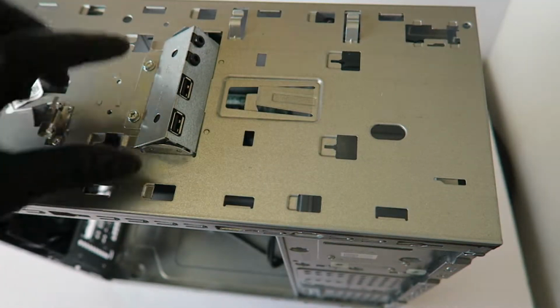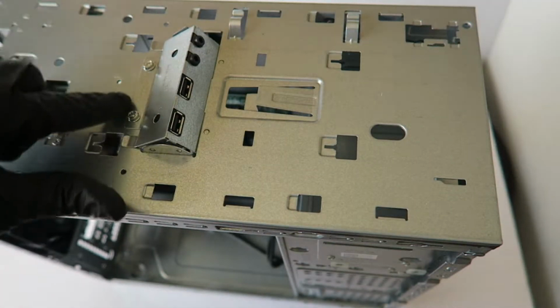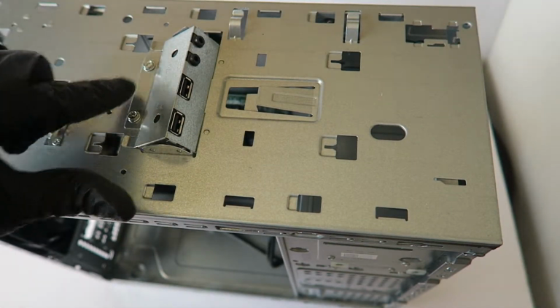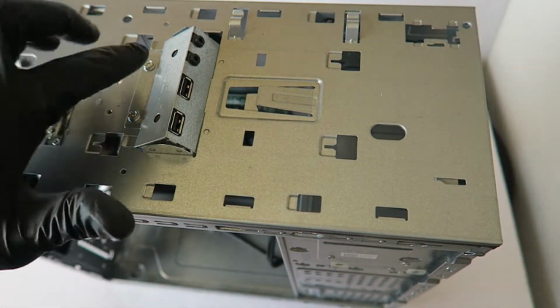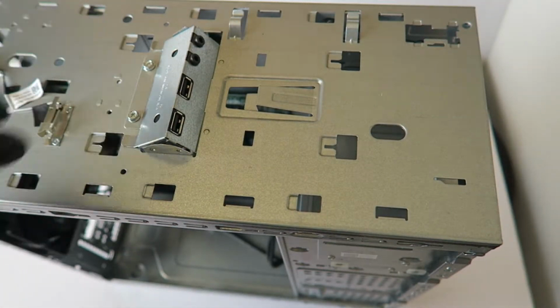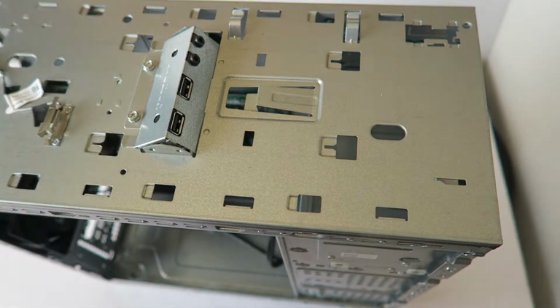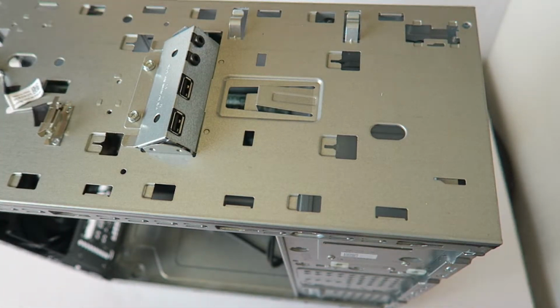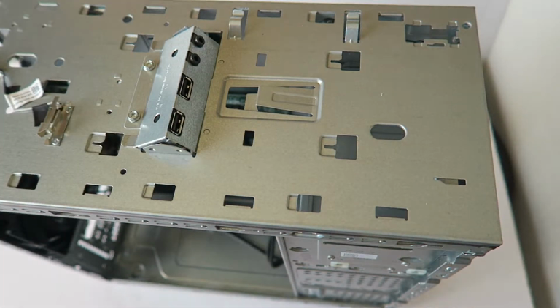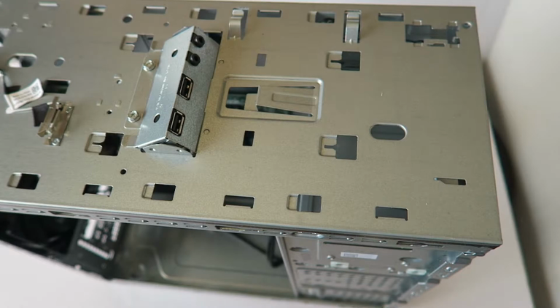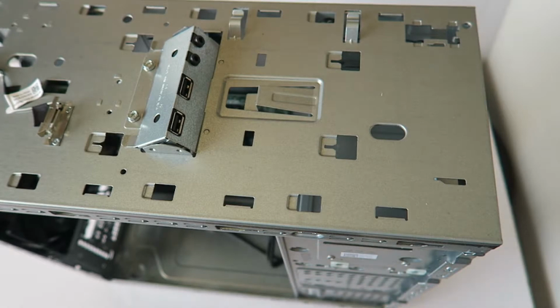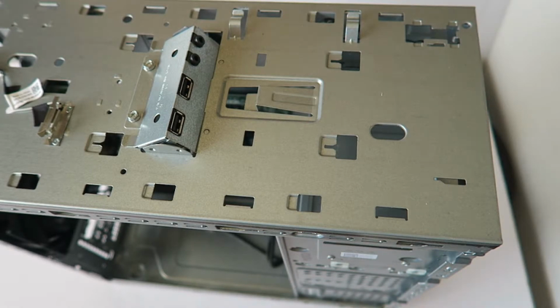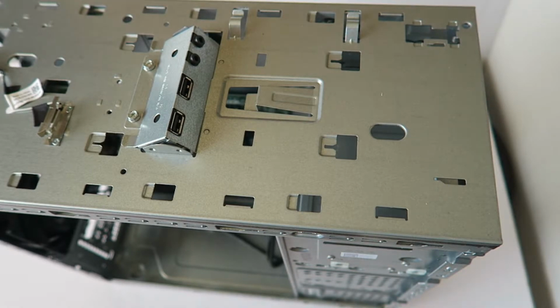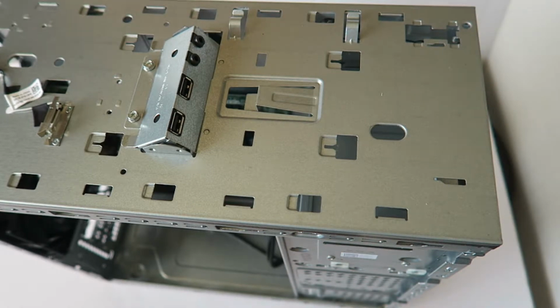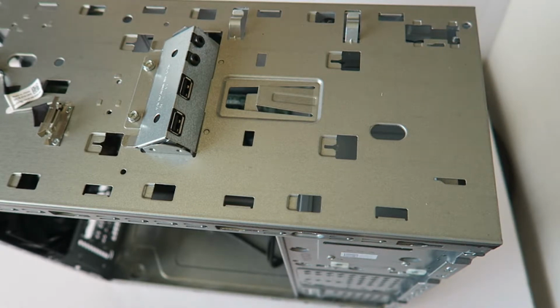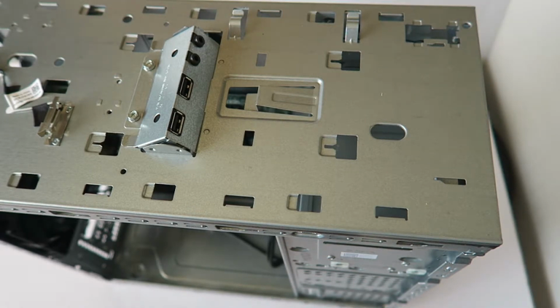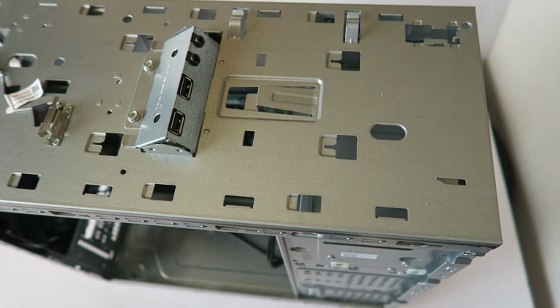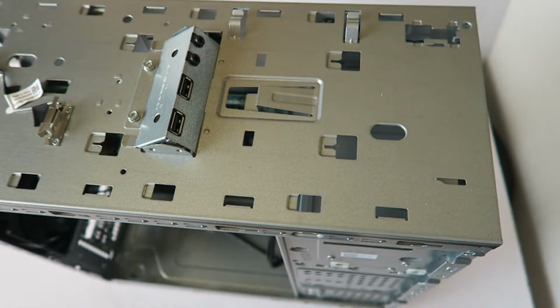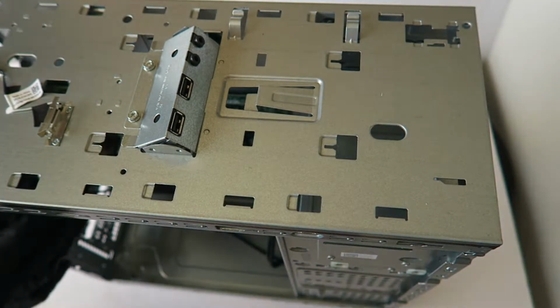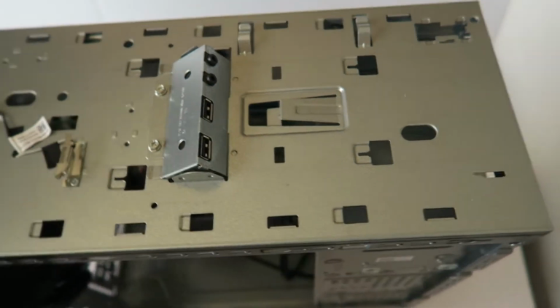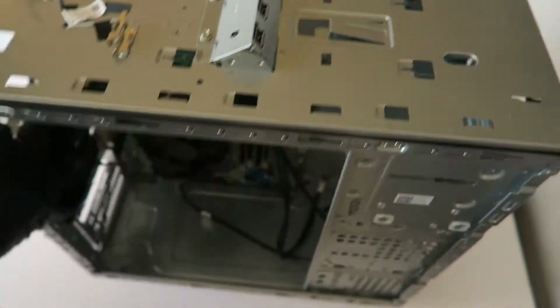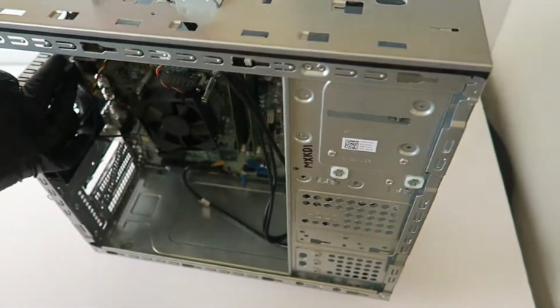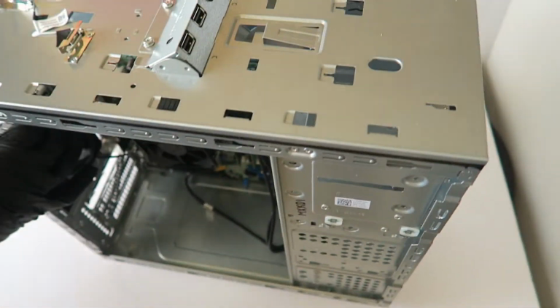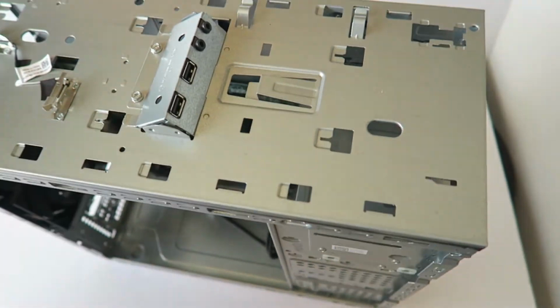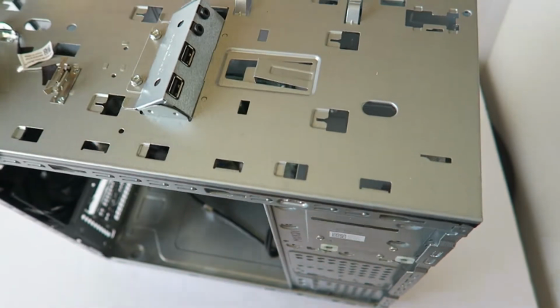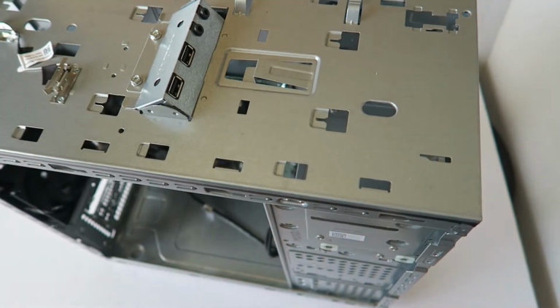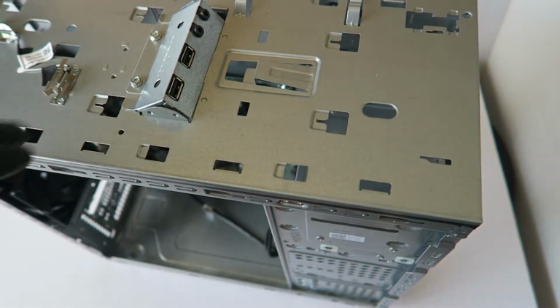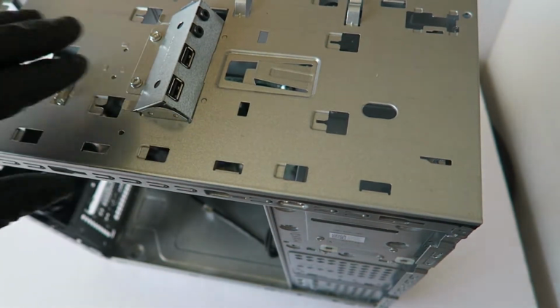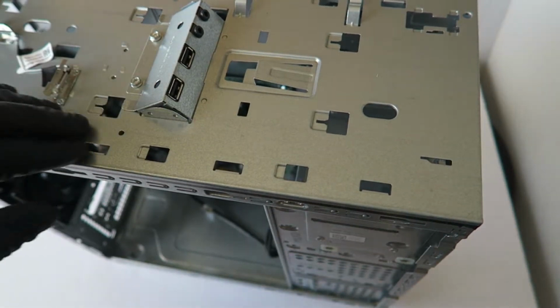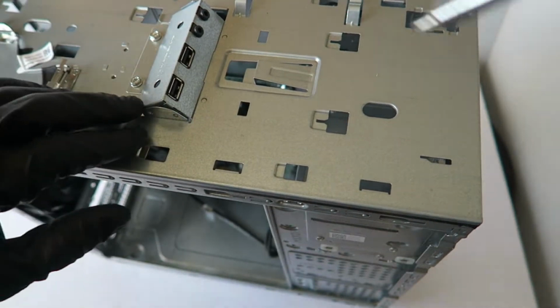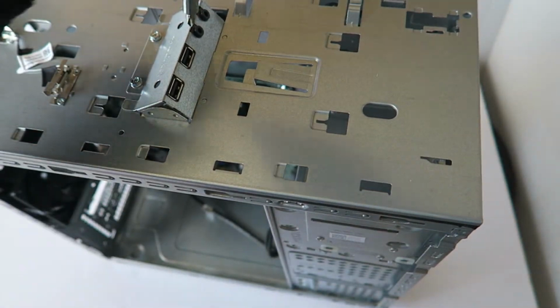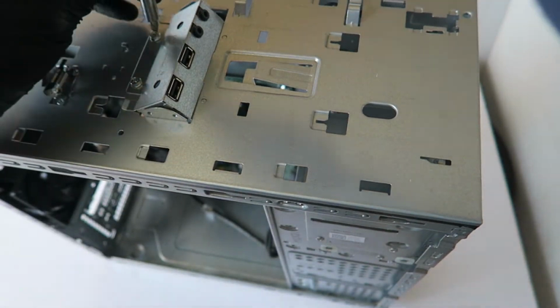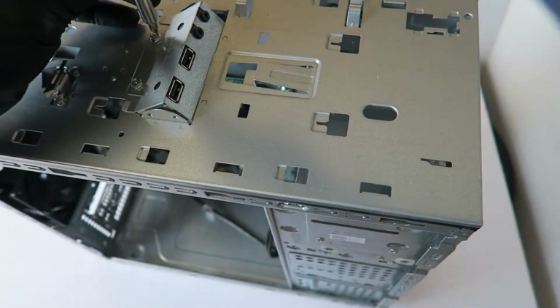You have to disconnect it right here. Note that this connector is for the USB and audio microphone.